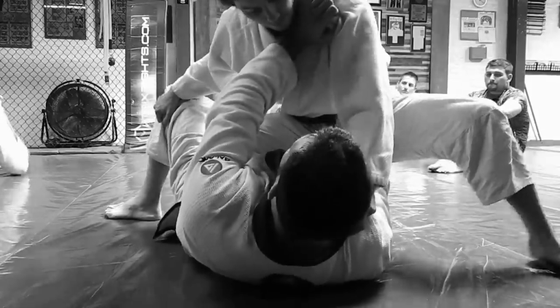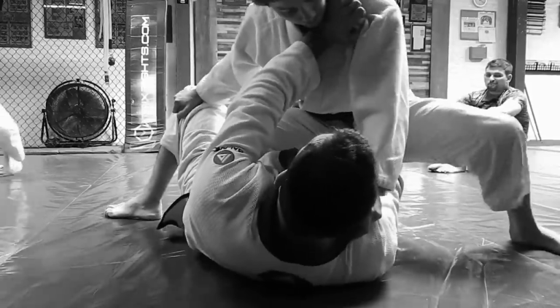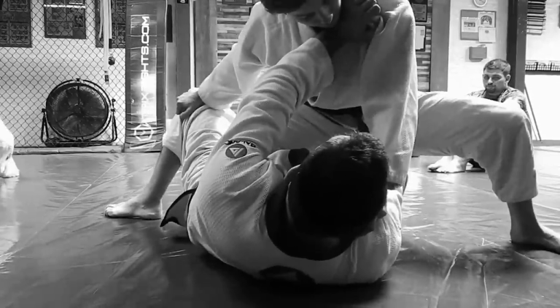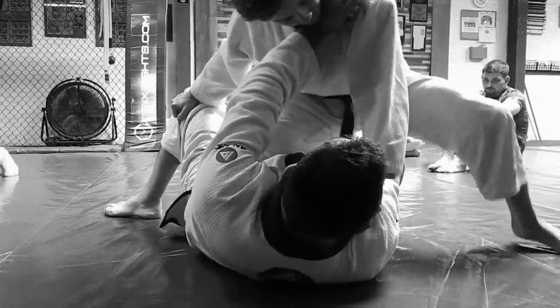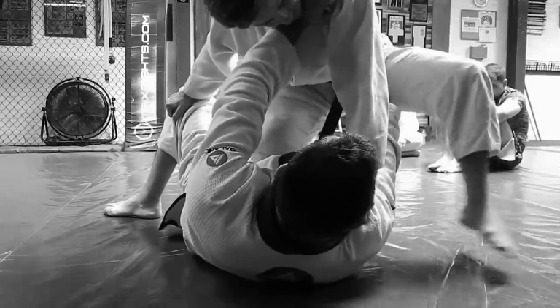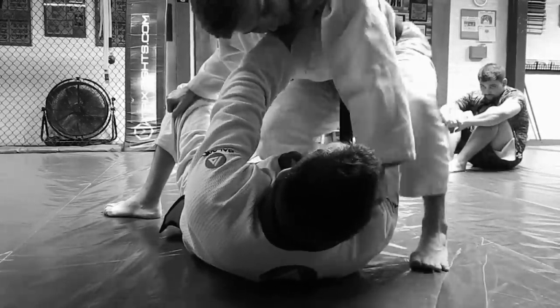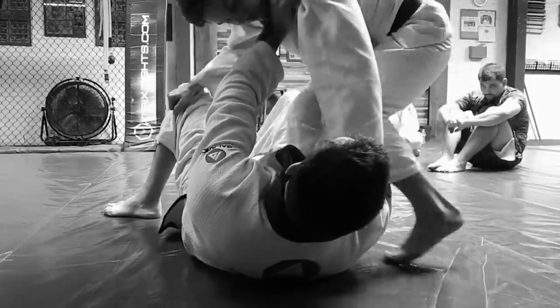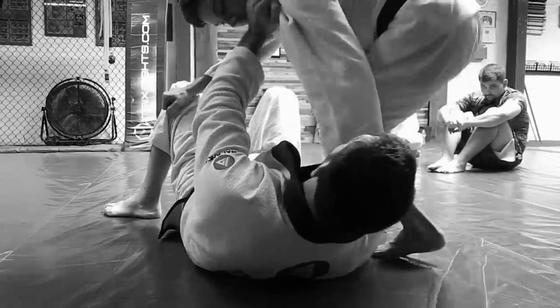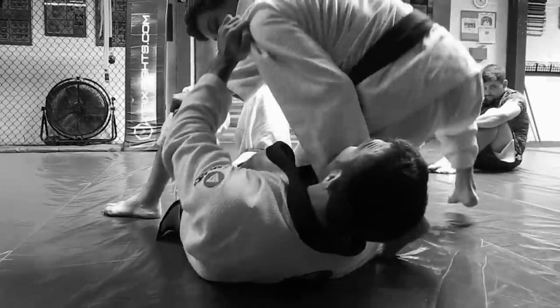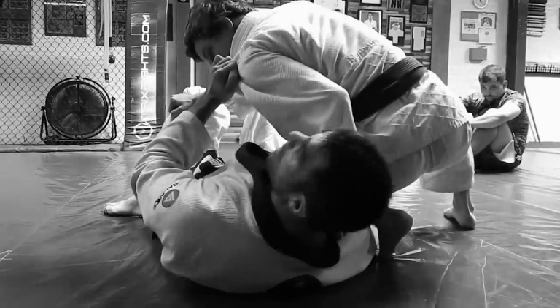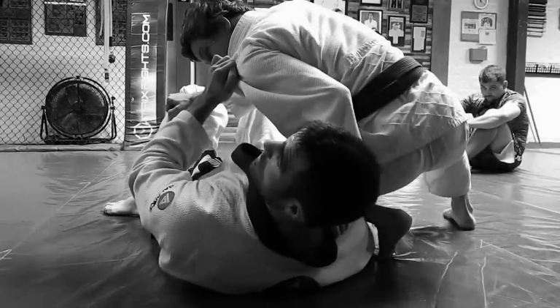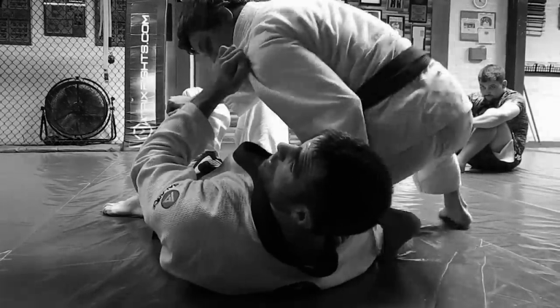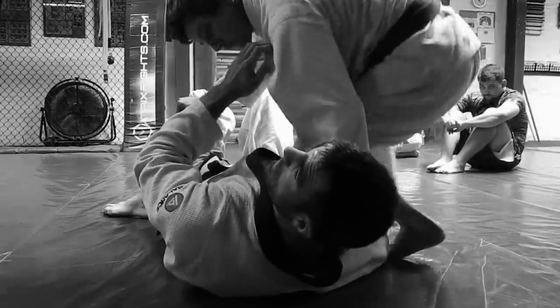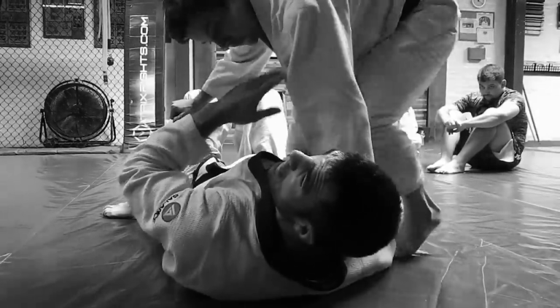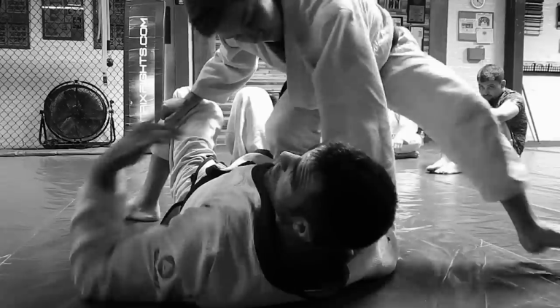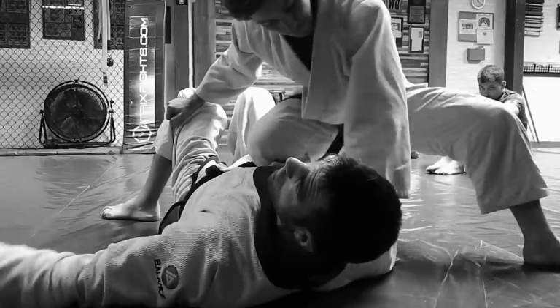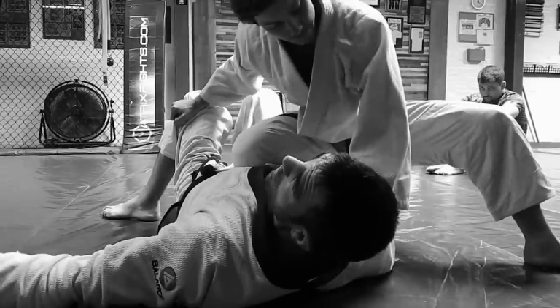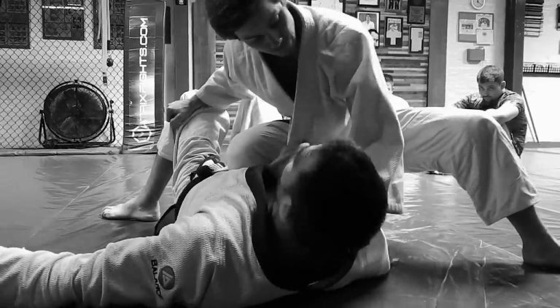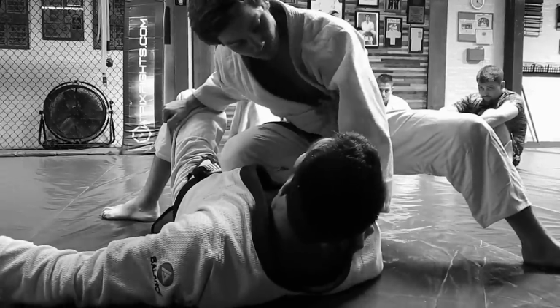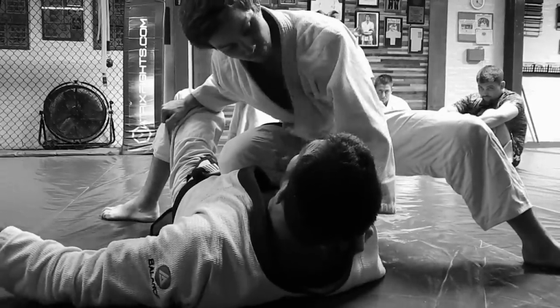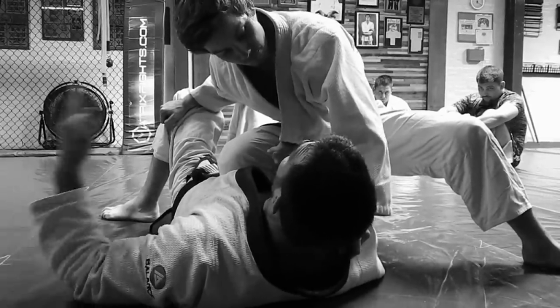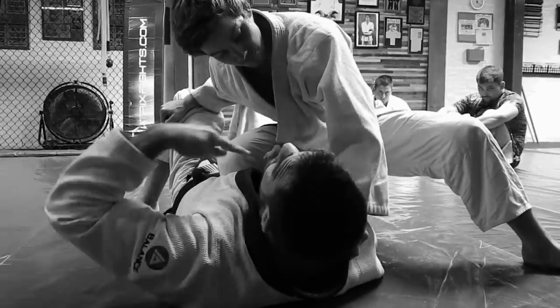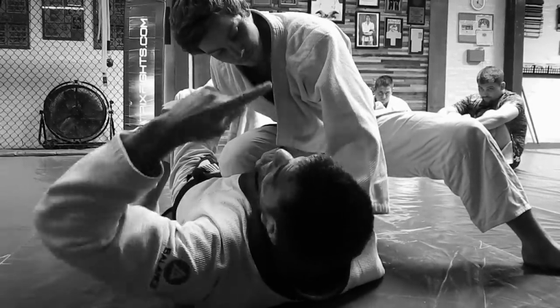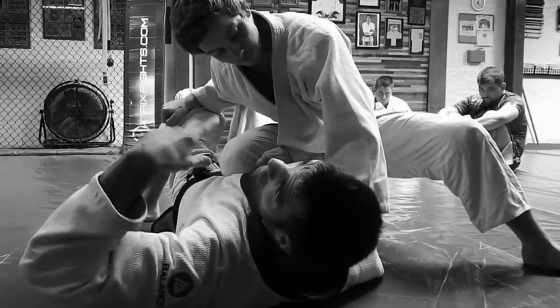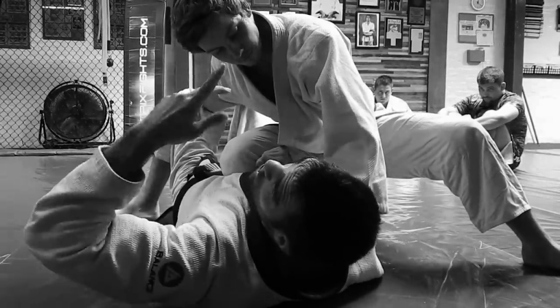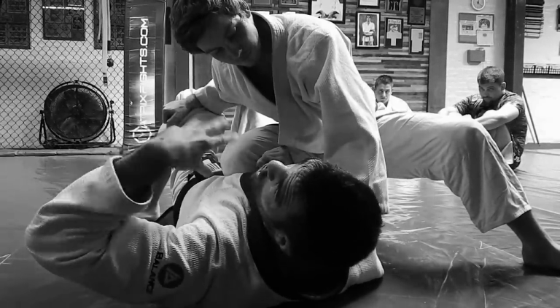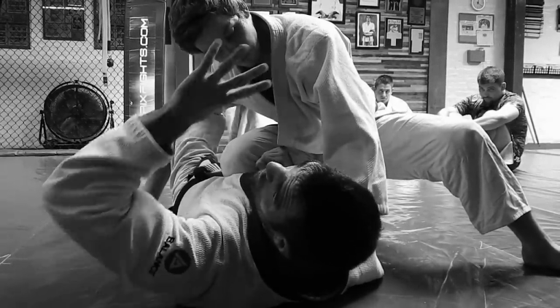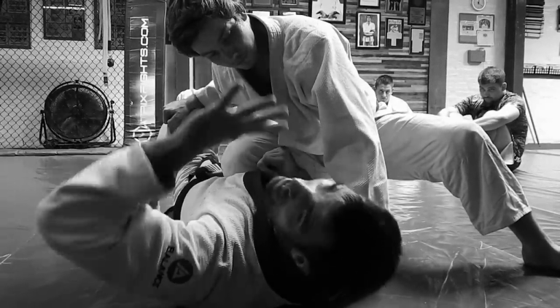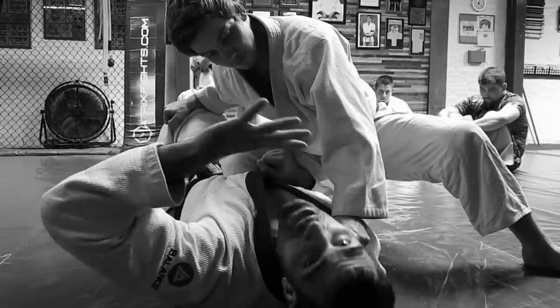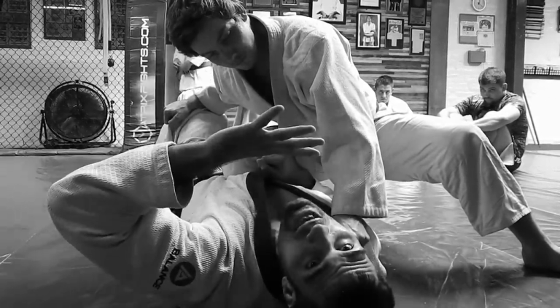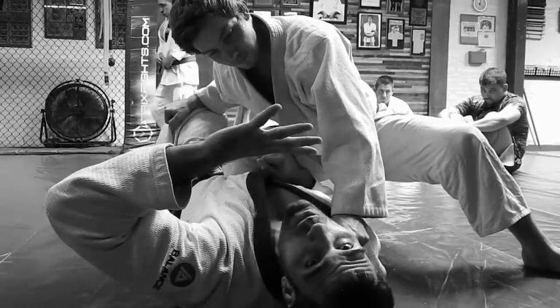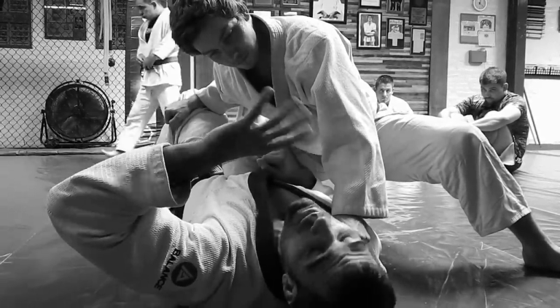Anytime the guy pushes, you have like a cut to break the guy's push, and as soon as you cut, you have that smash right away.